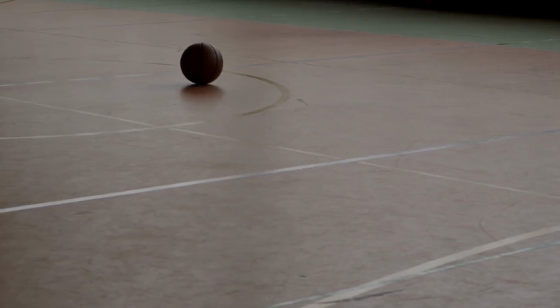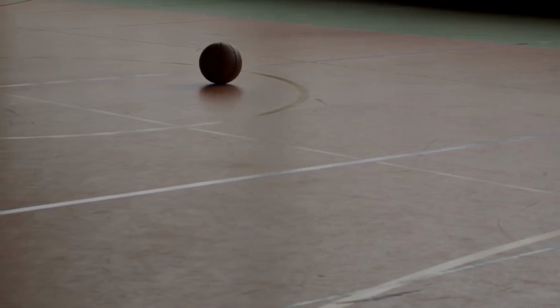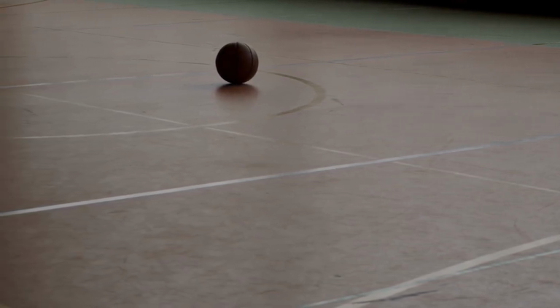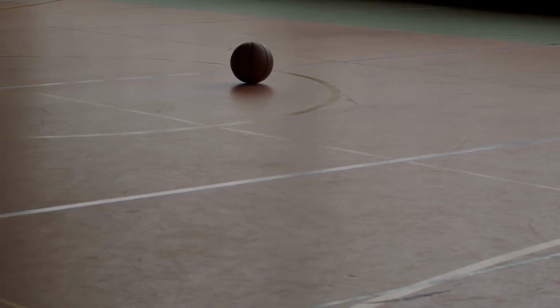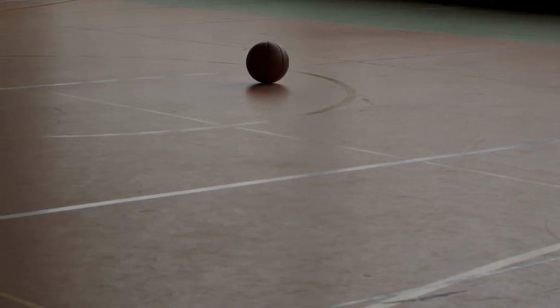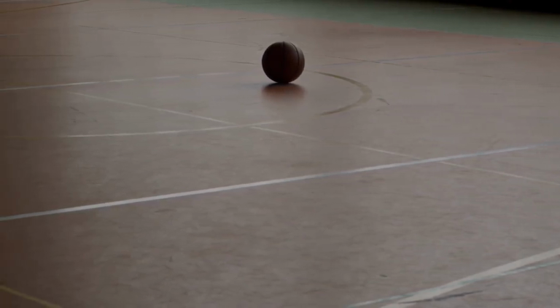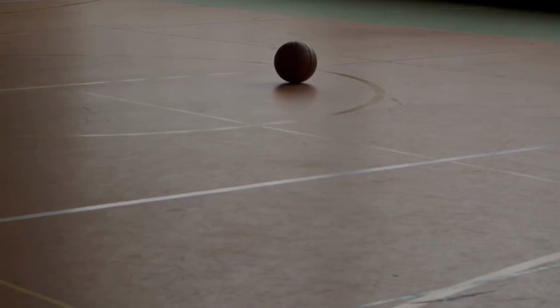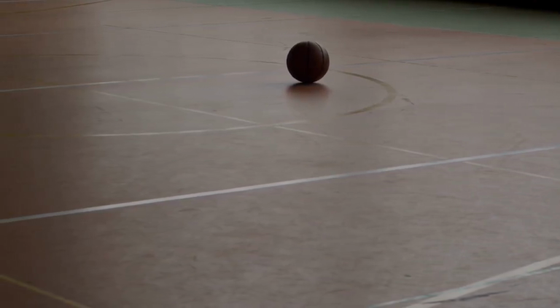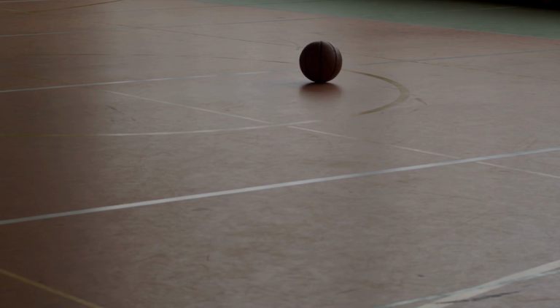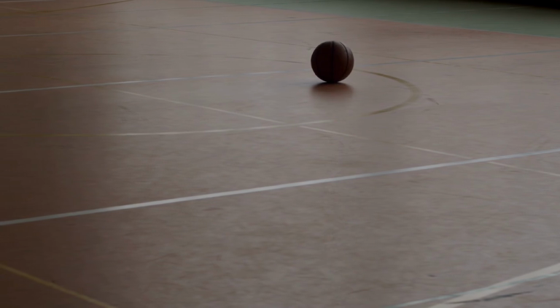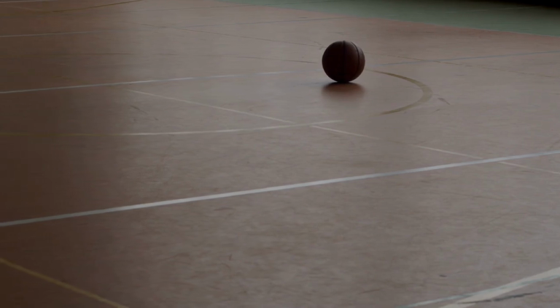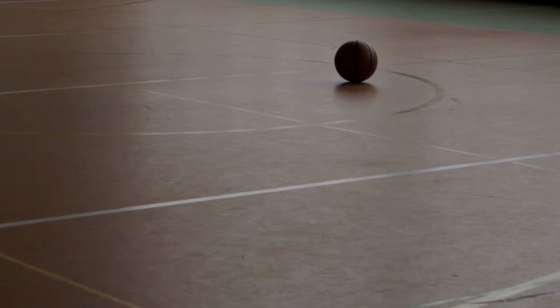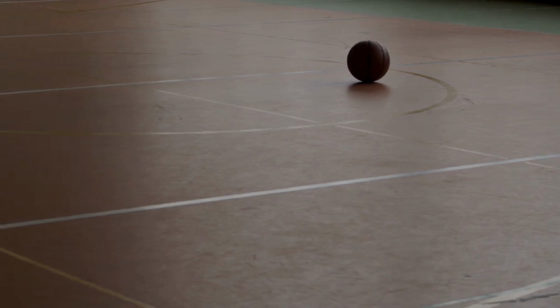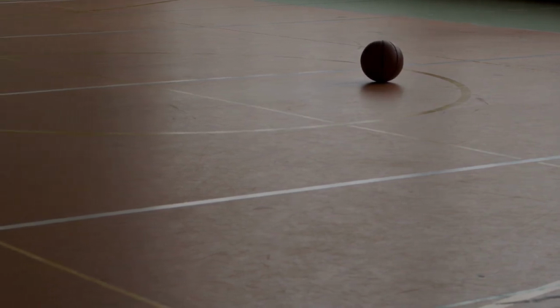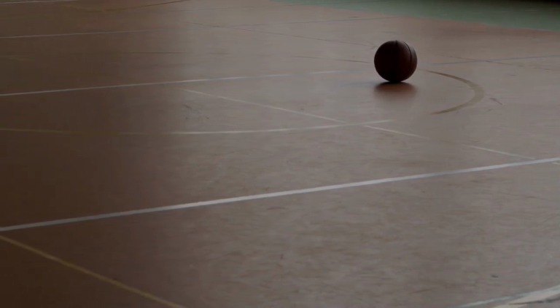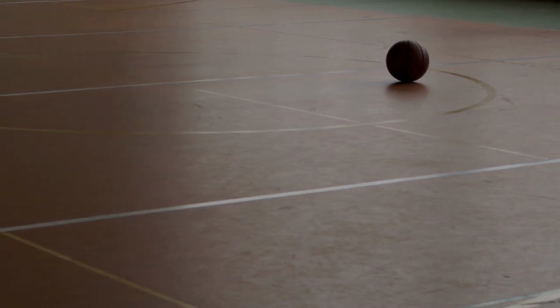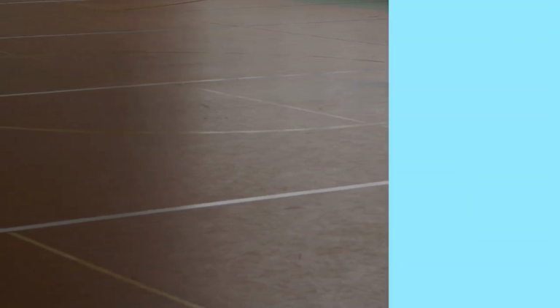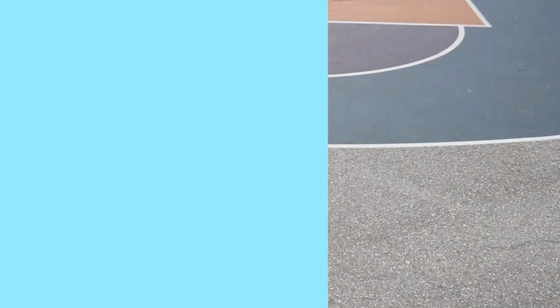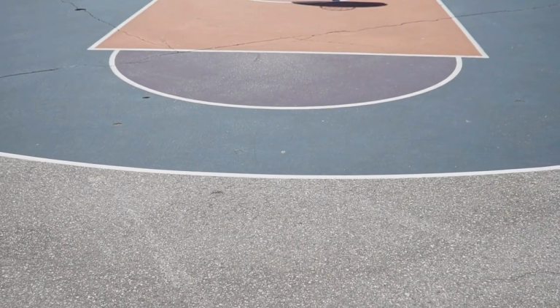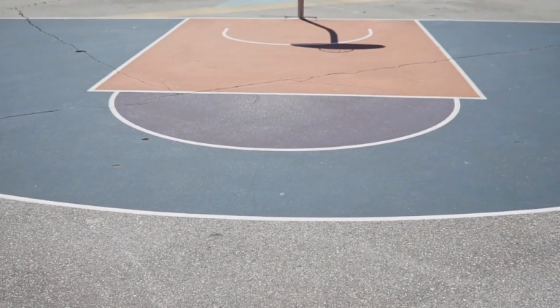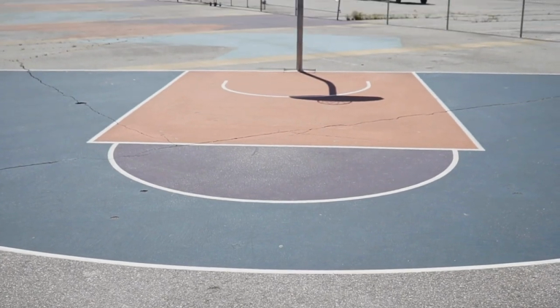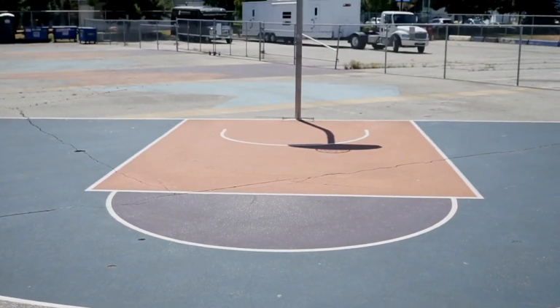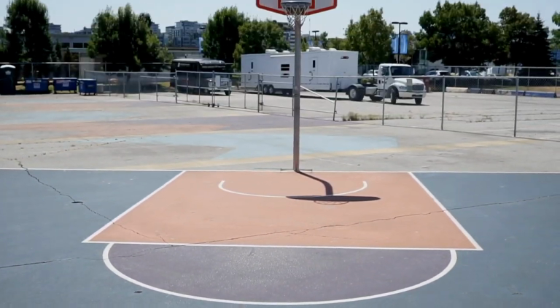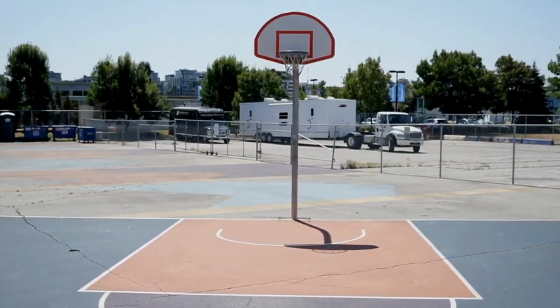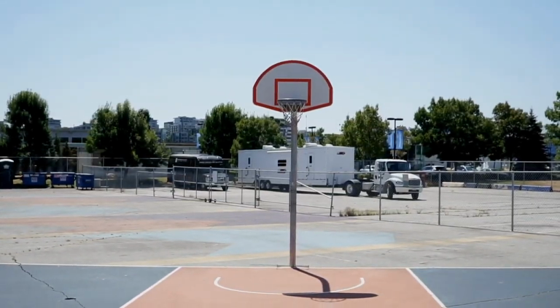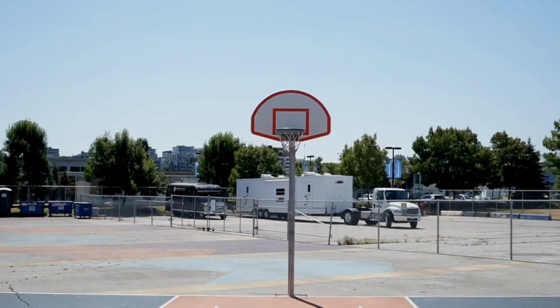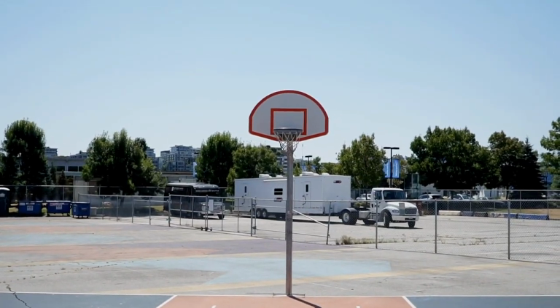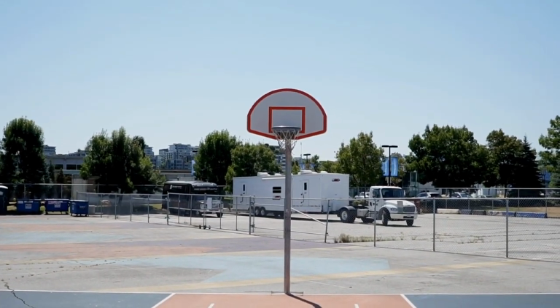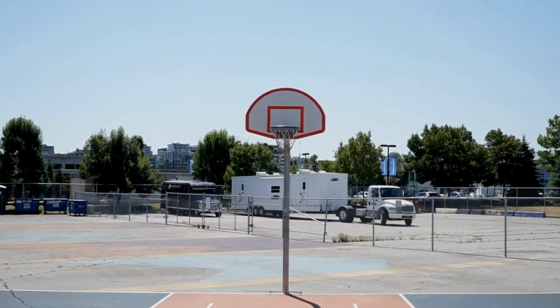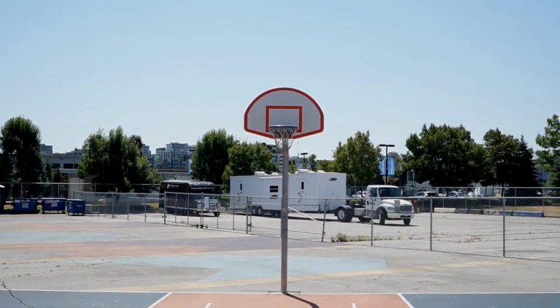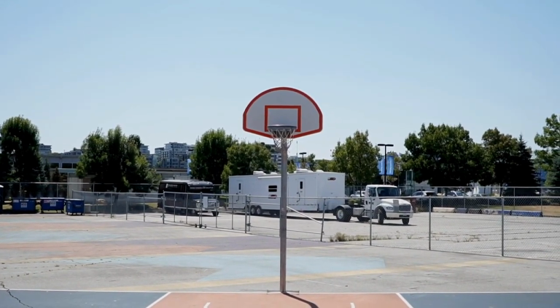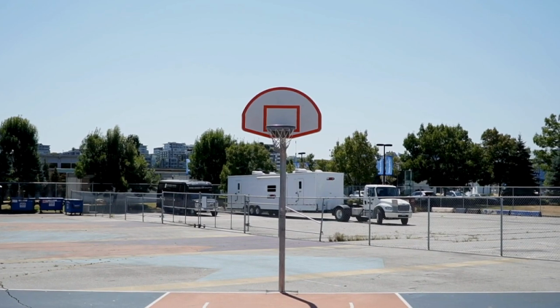Installing an in-ground basketball hoop is a great way to add a fun and convenient basketball court to your home or business. Whether you're looking to have a court for your family or for a team, having an in-ground basketball hoop can add a great feature to your property.